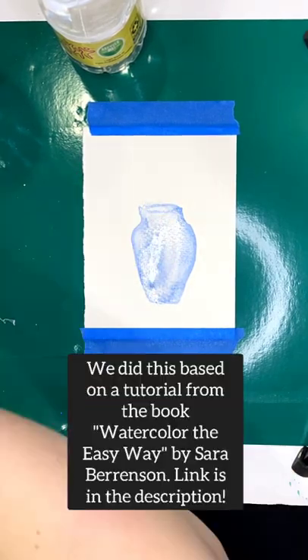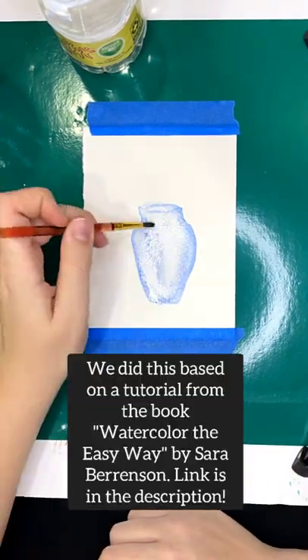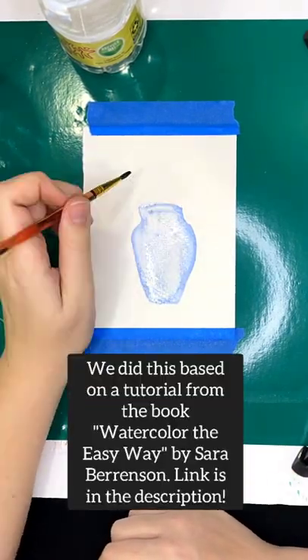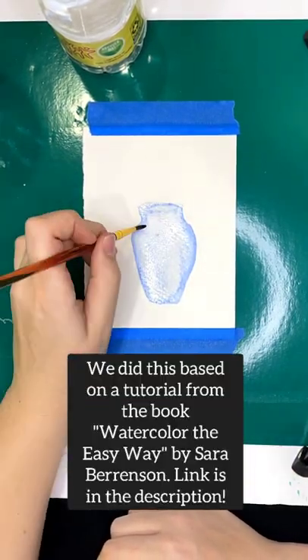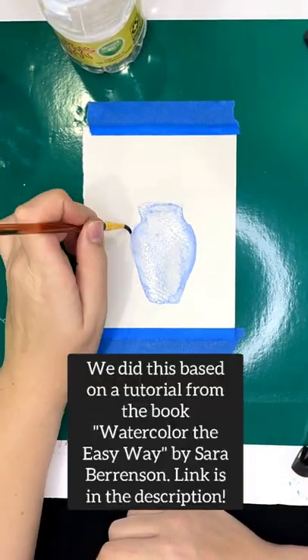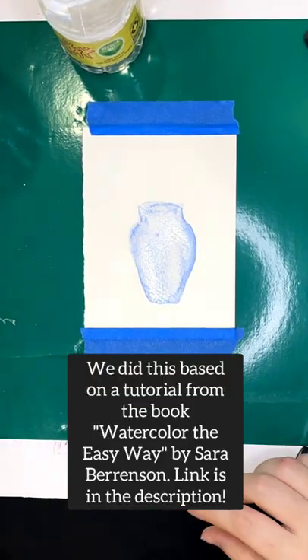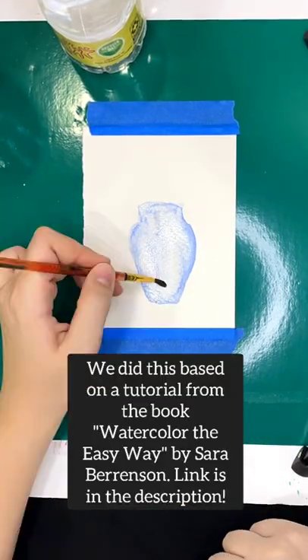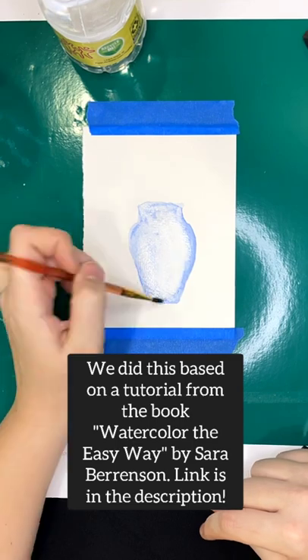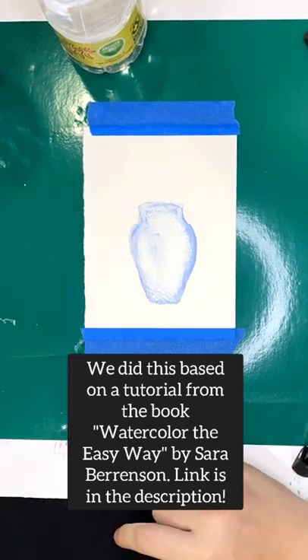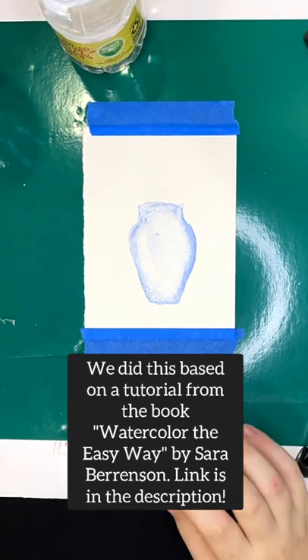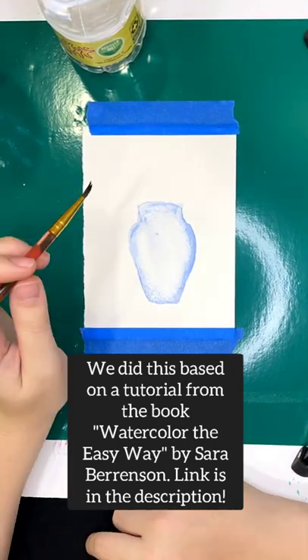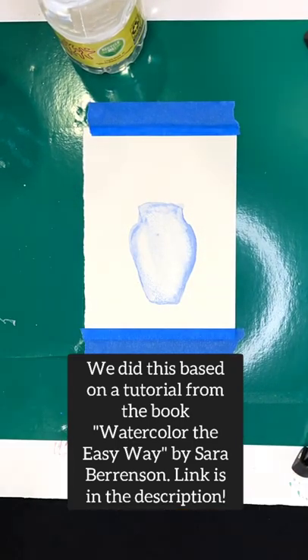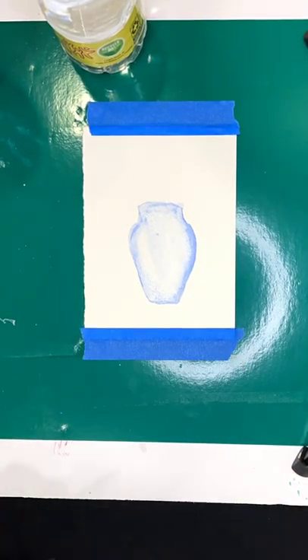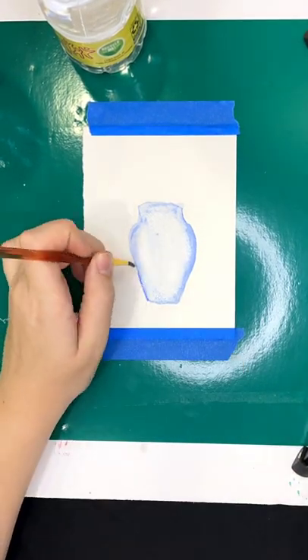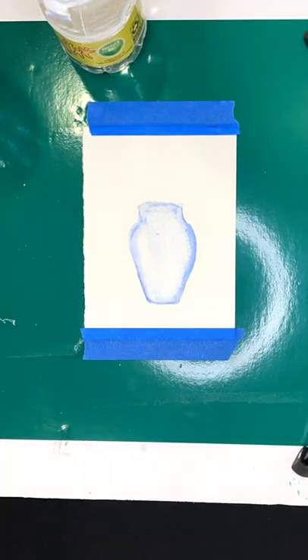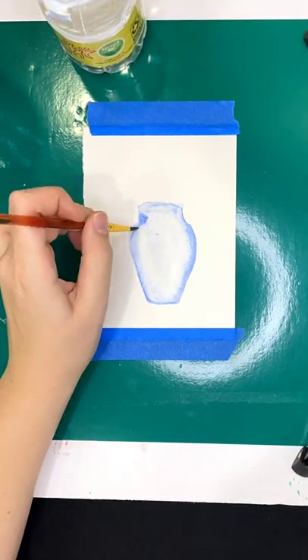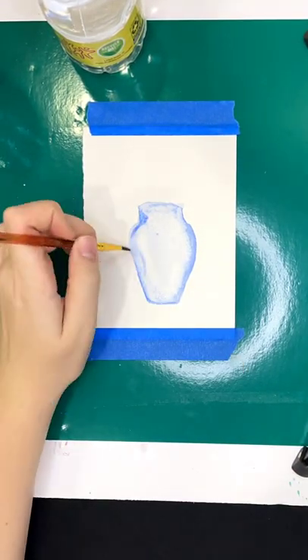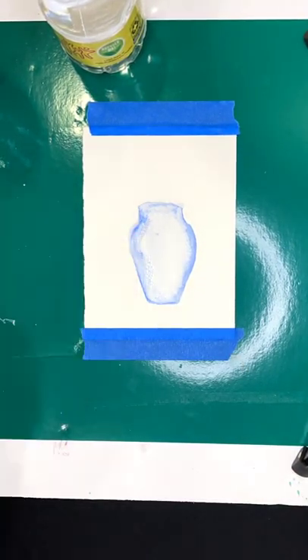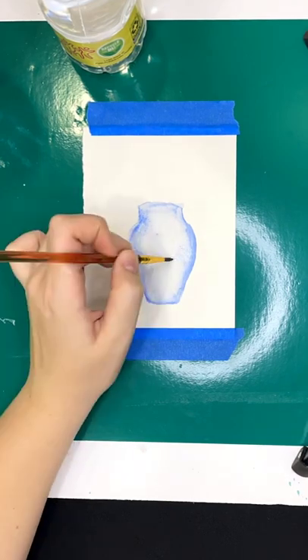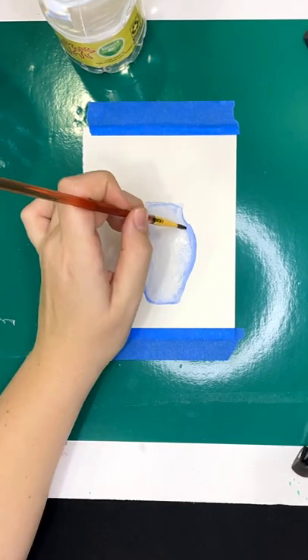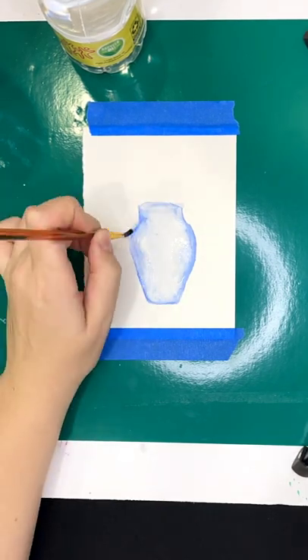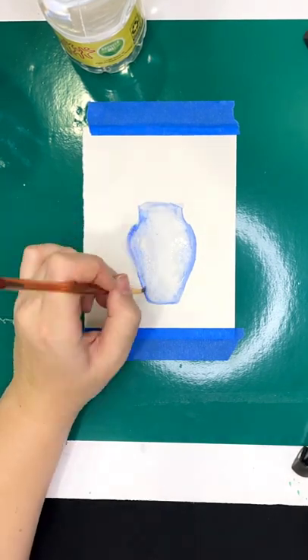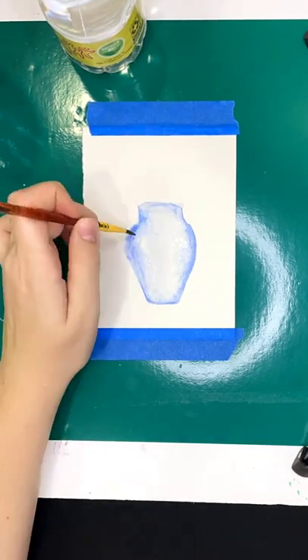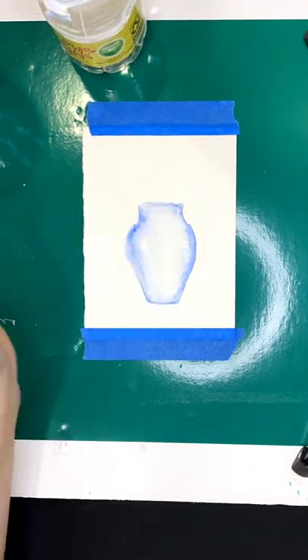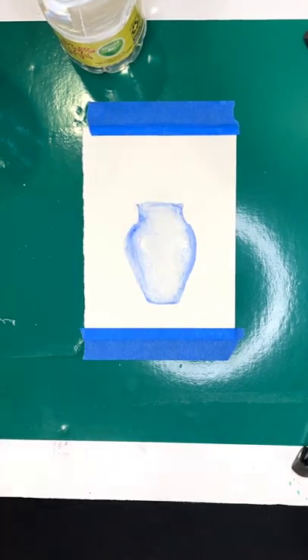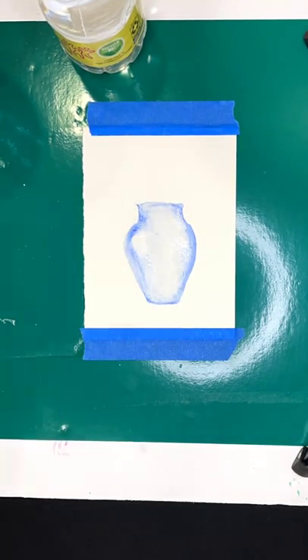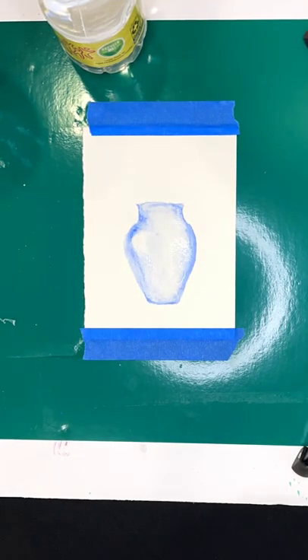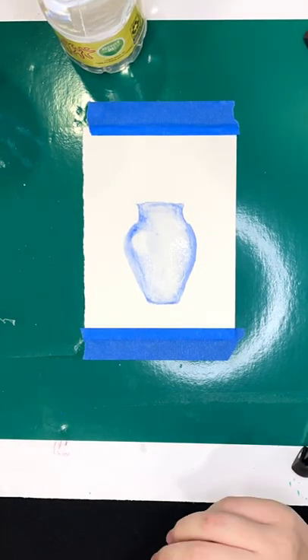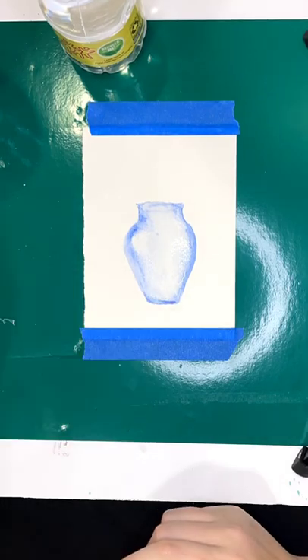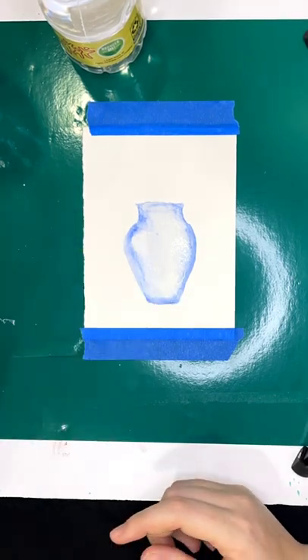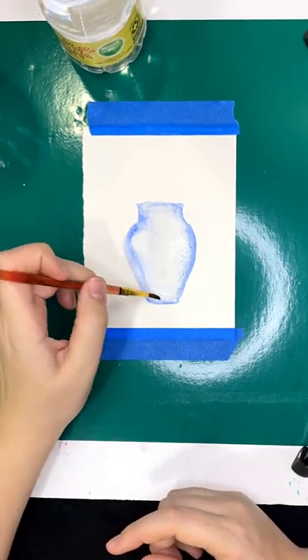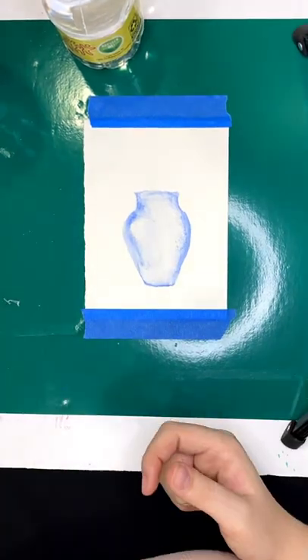My sister and I decided to do this at our last session of the Artsy Small Group, which was sad. But we had done something similar on our second meeting ever when we were totally new, with the same paint and brushes, and seeing the difference in skill level was just so exciting.